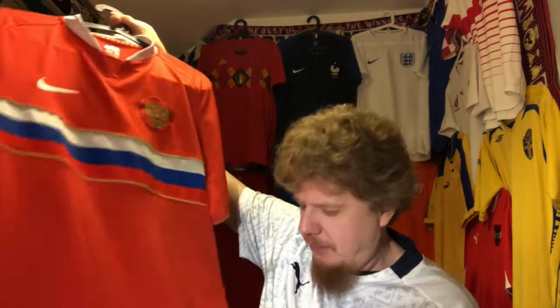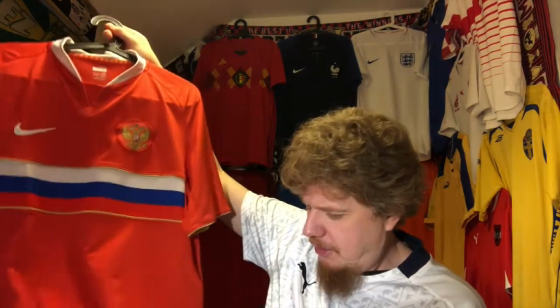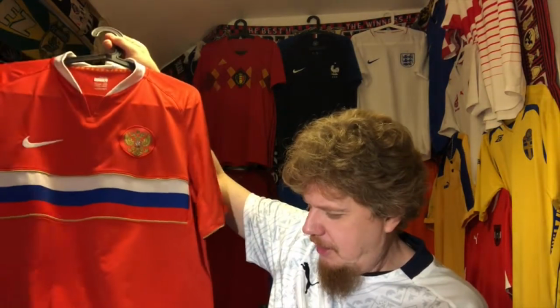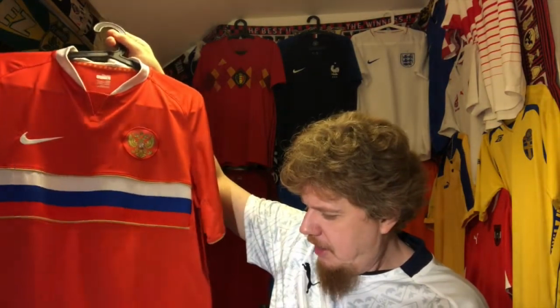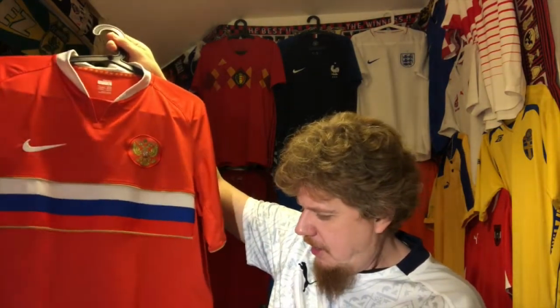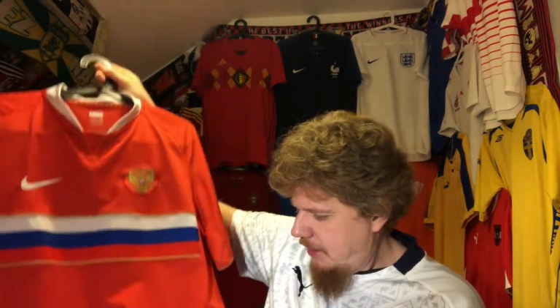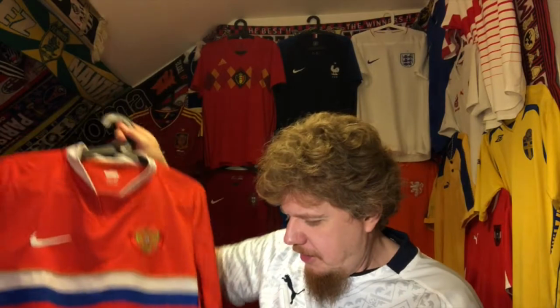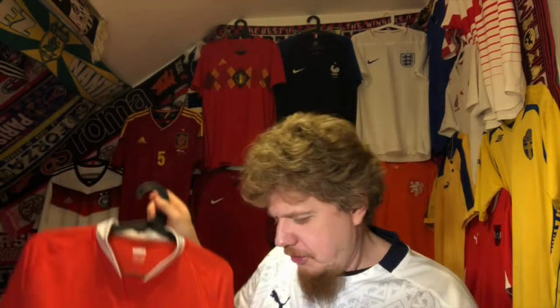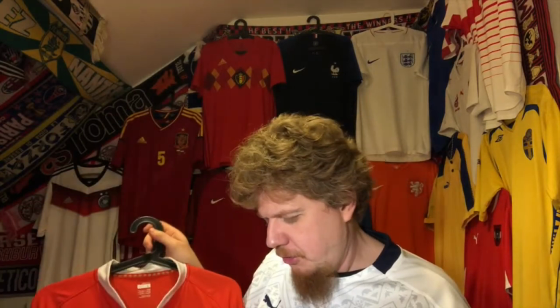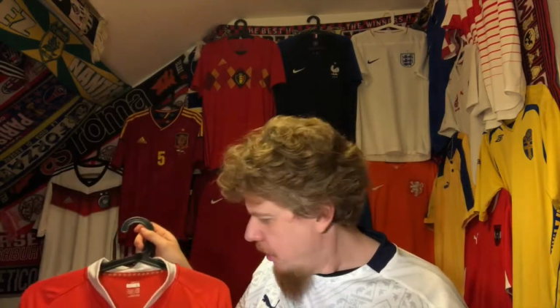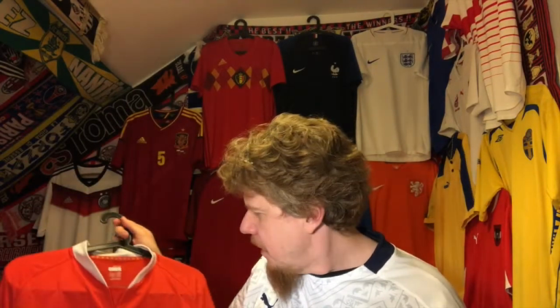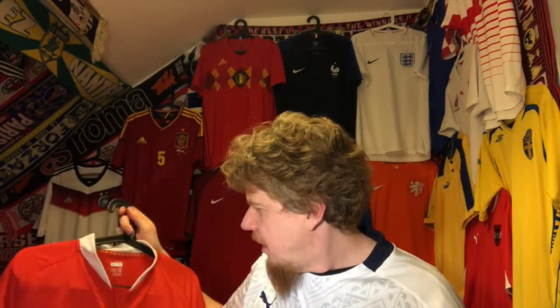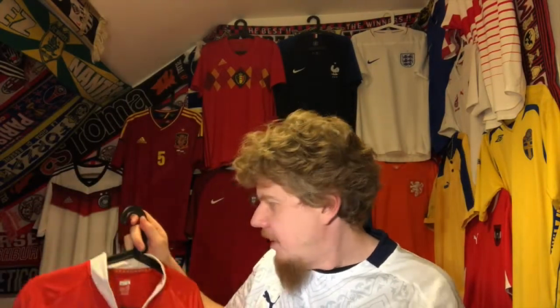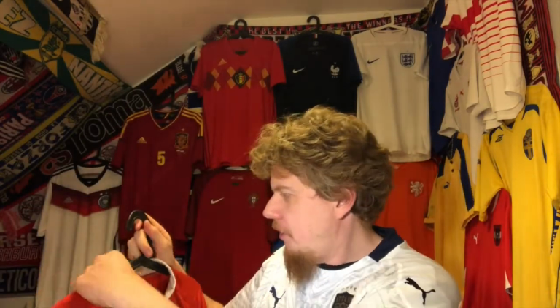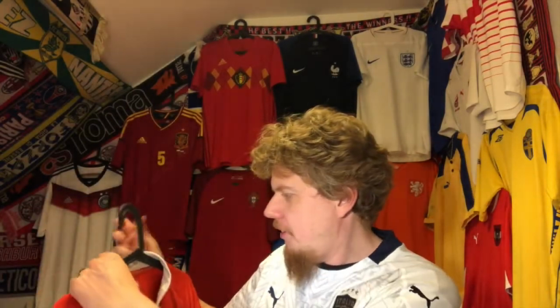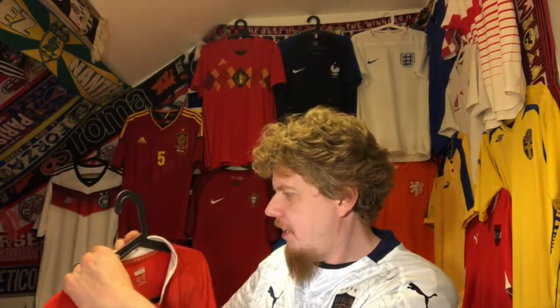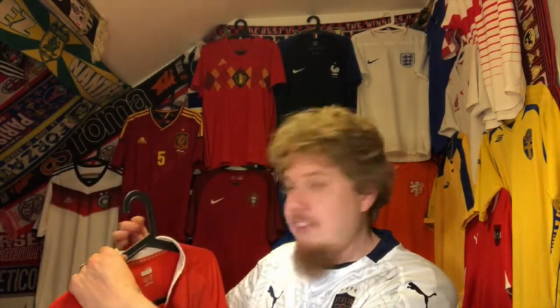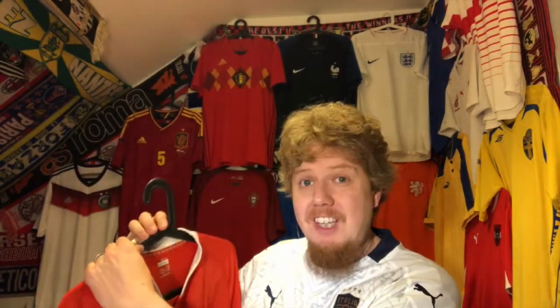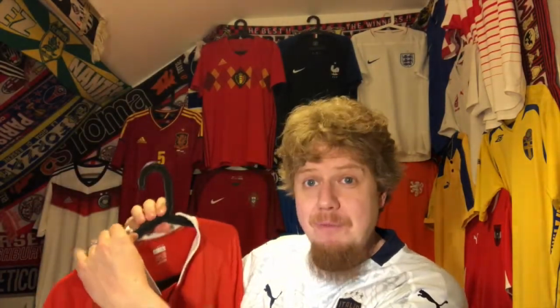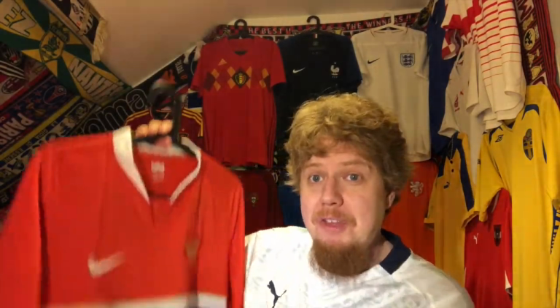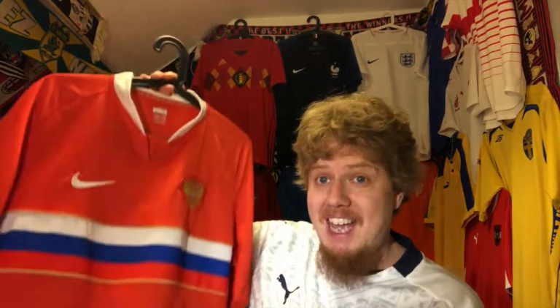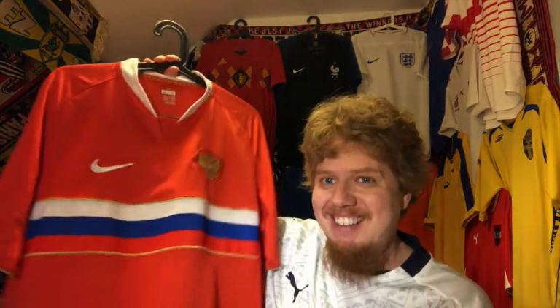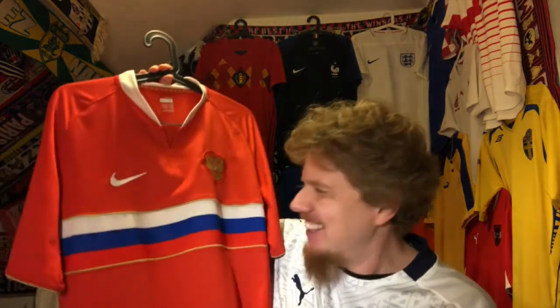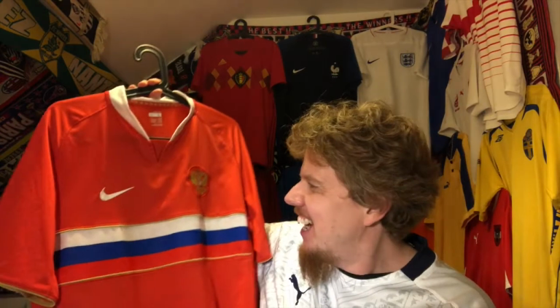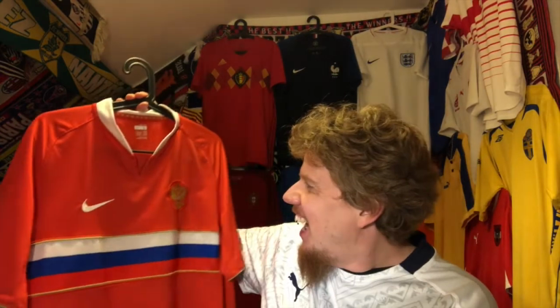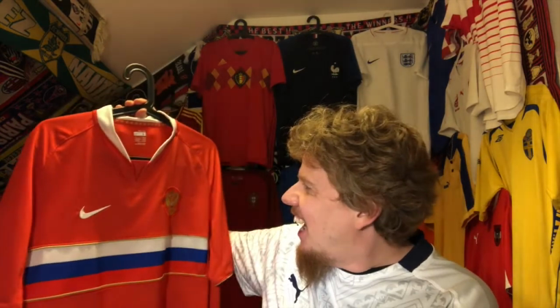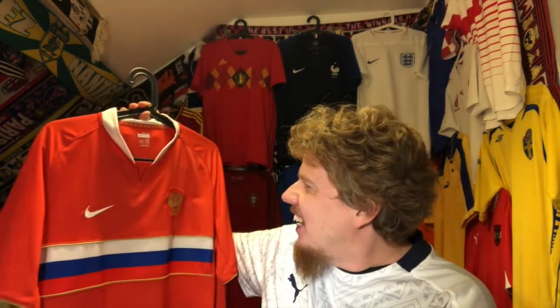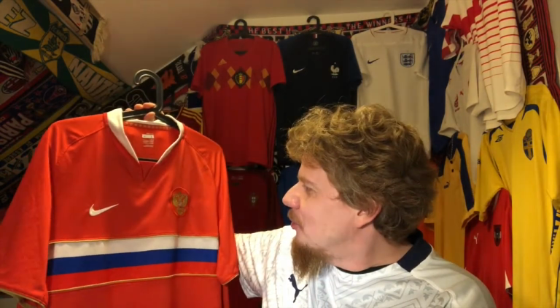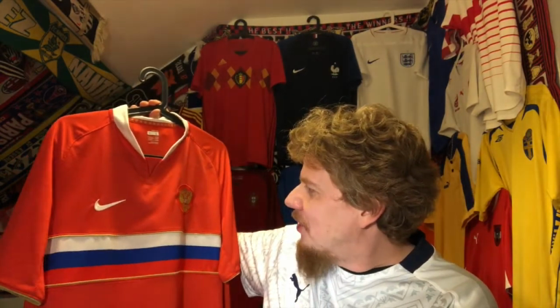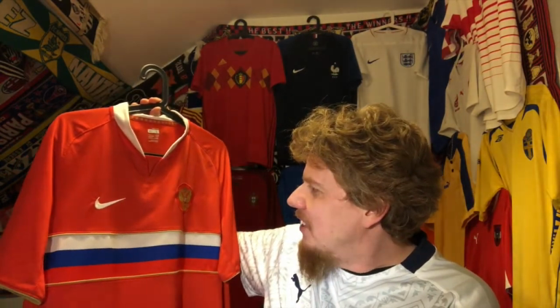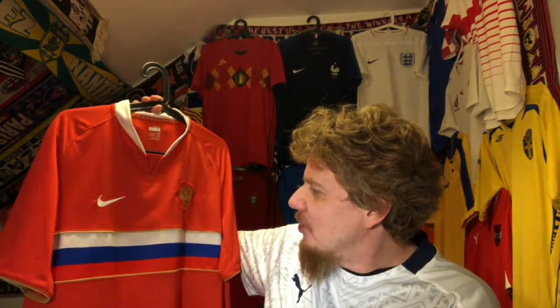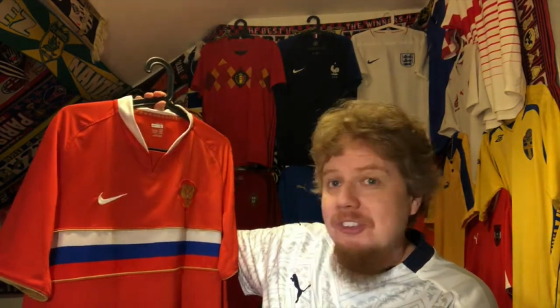I like it — it says 'Russia' here, and I think it's a really nice jersey. It is Nike Fit. Other than that, there's not too much to say. The nice thing is I got this even with the pants, used, for eight euros.